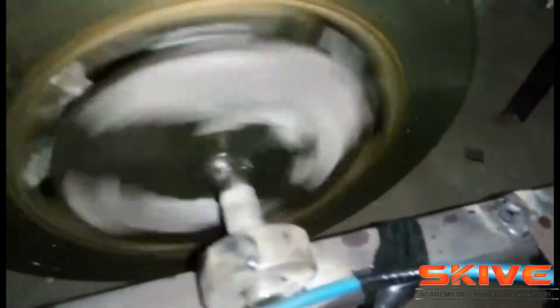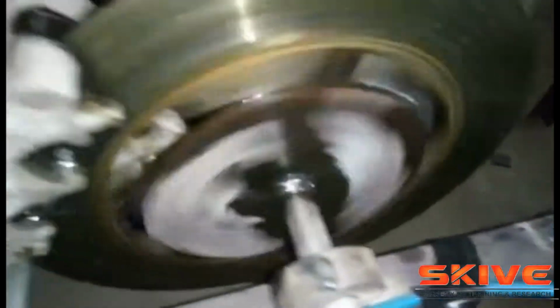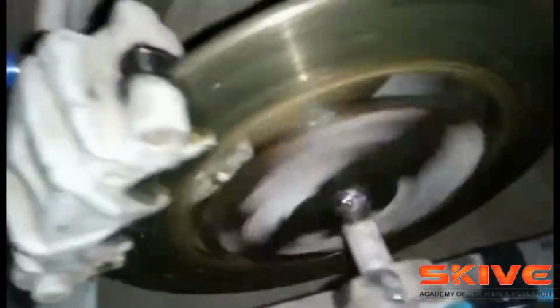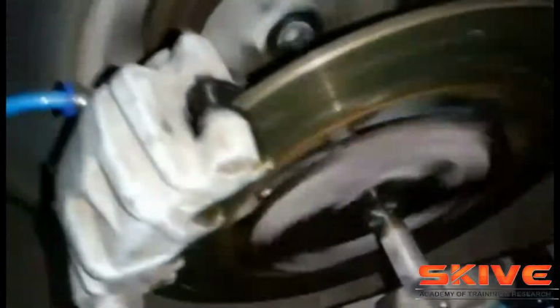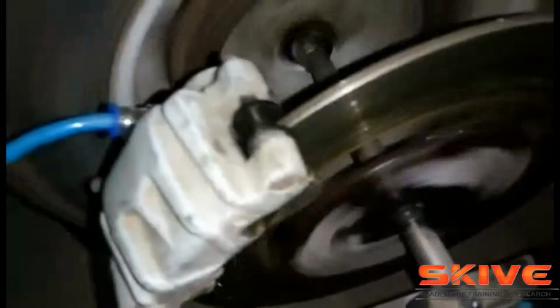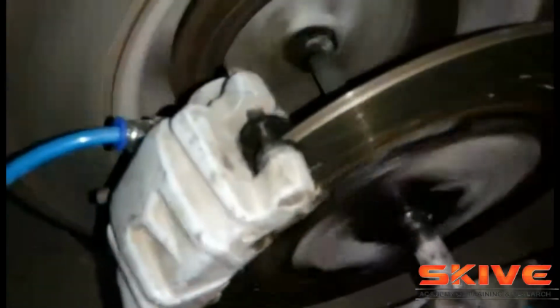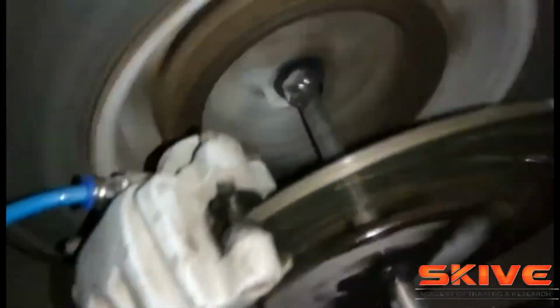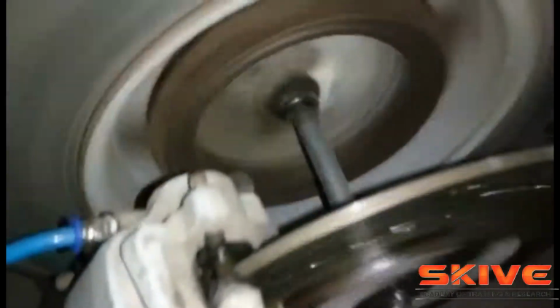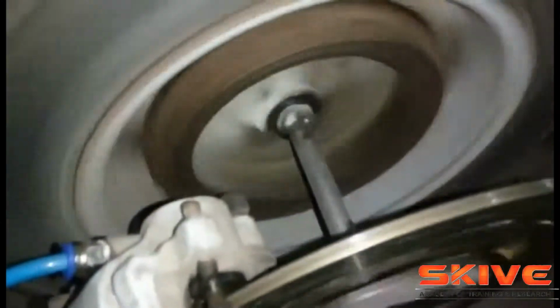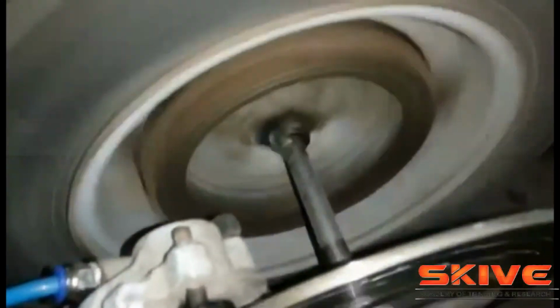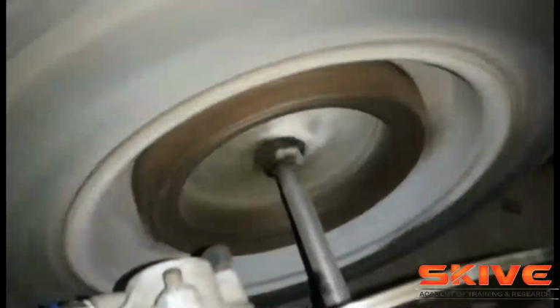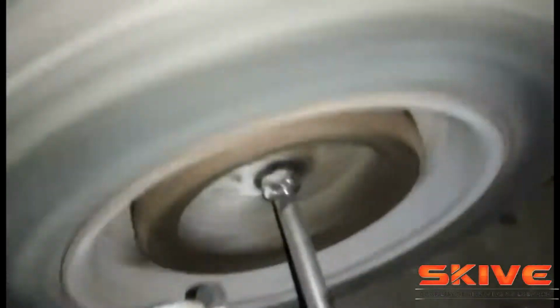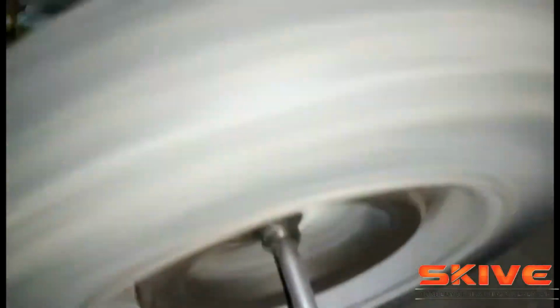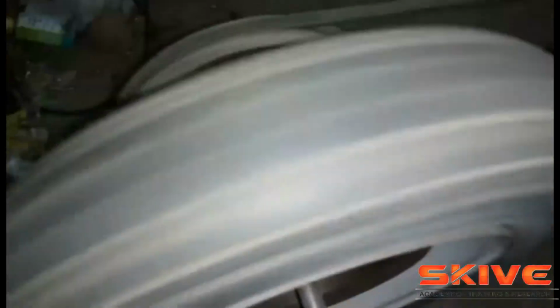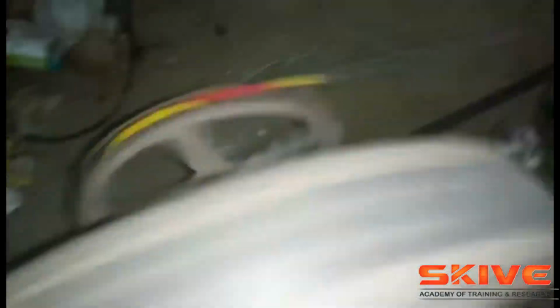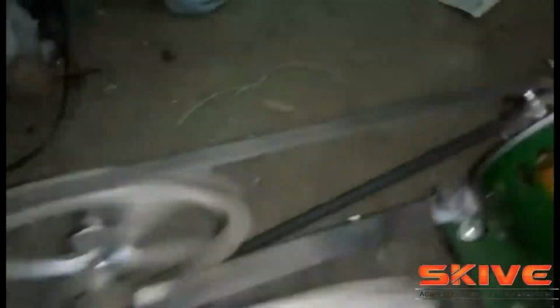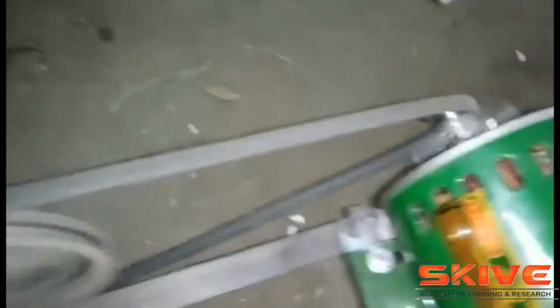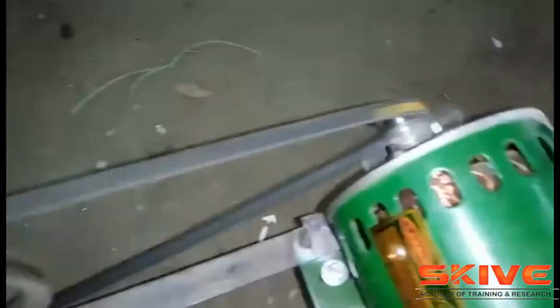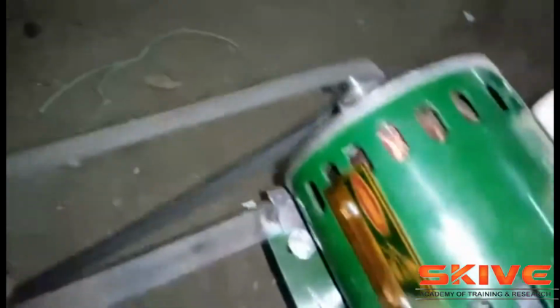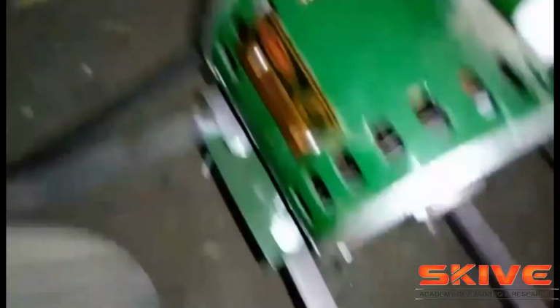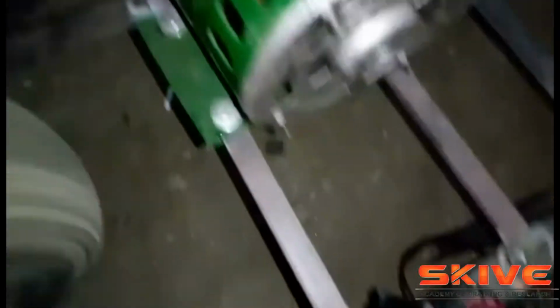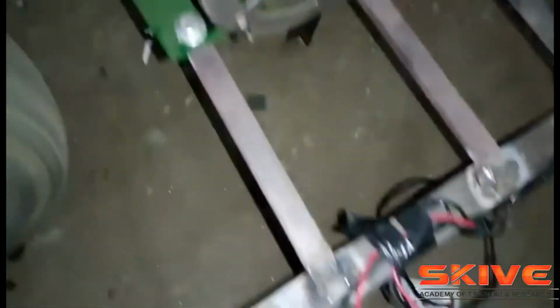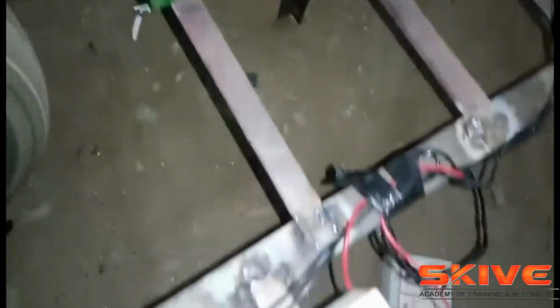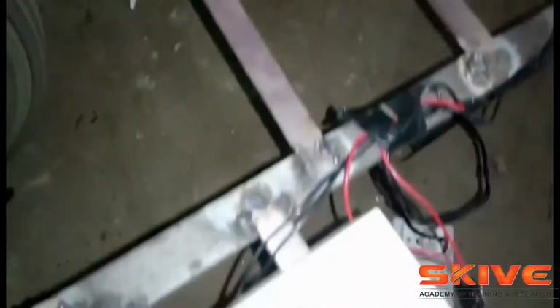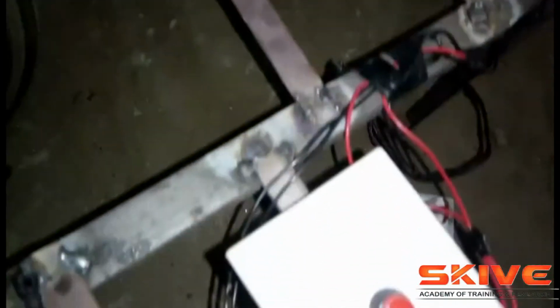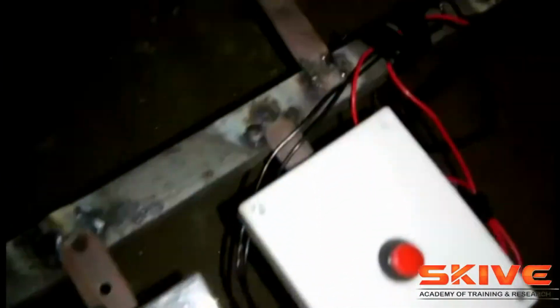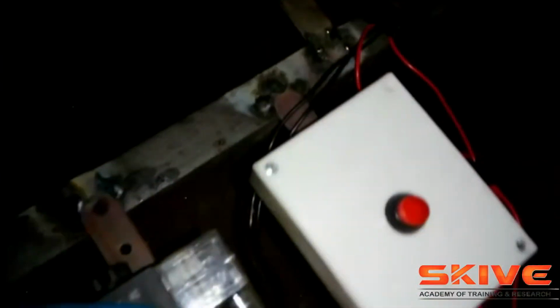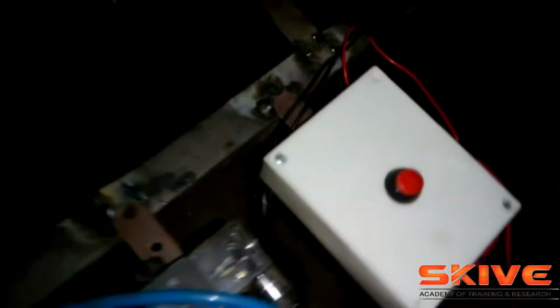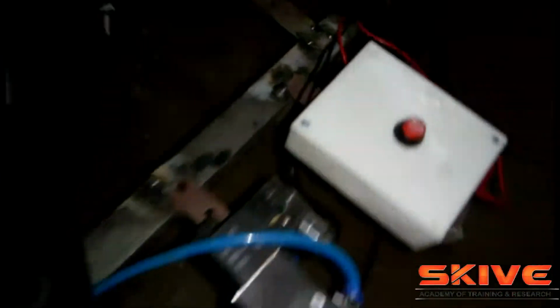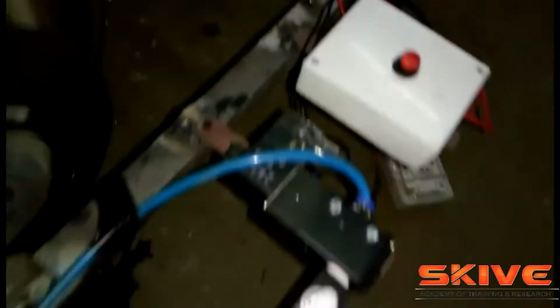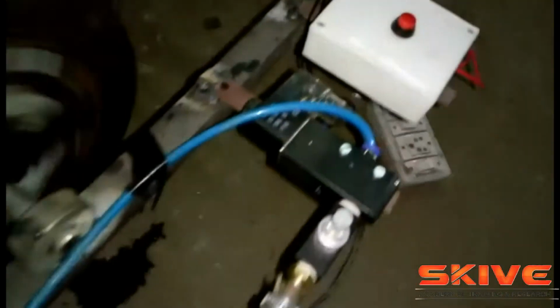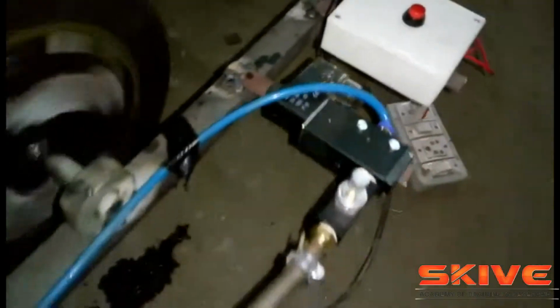You are seeing the live demonstration. A disk brake model was arranged using an off HP motor.